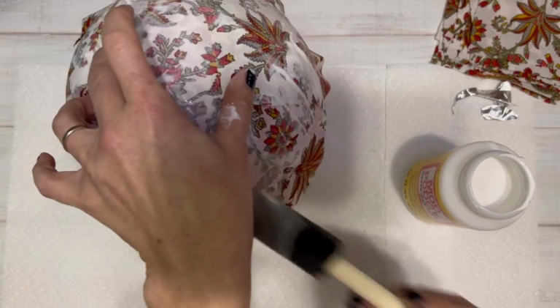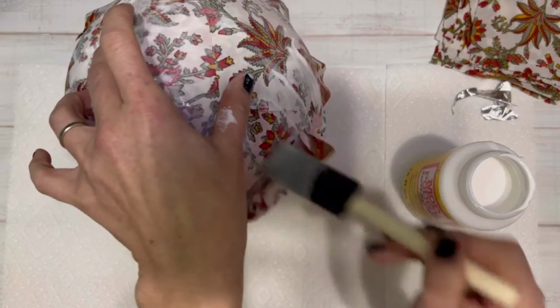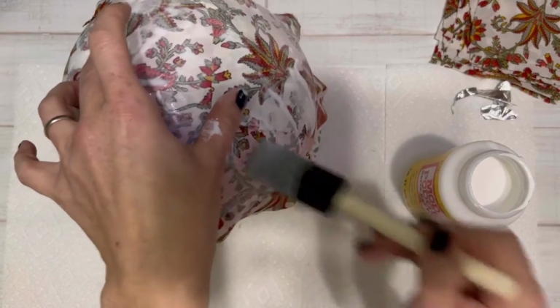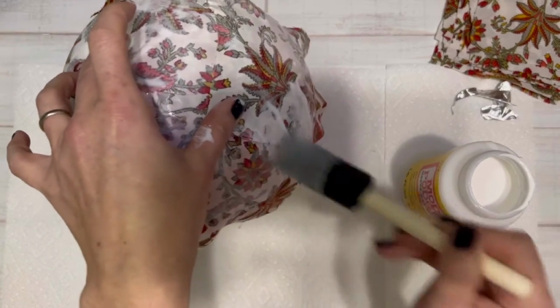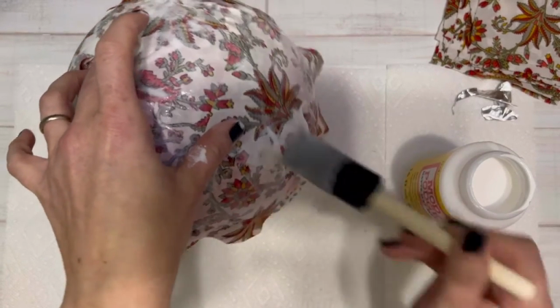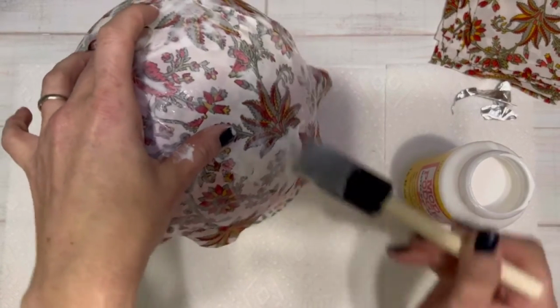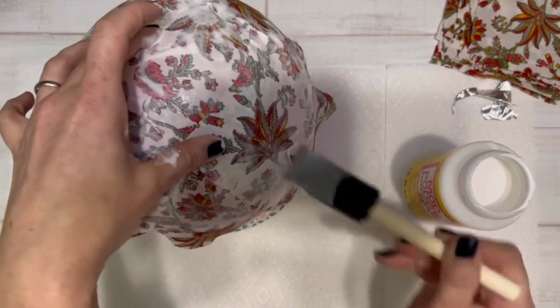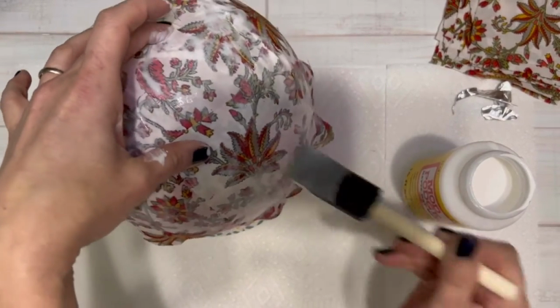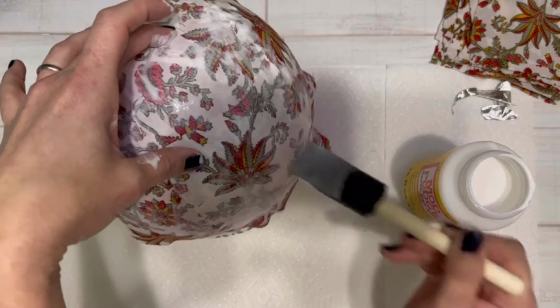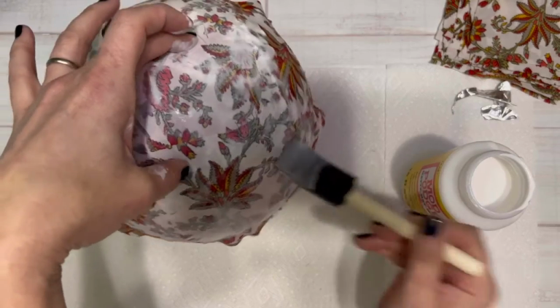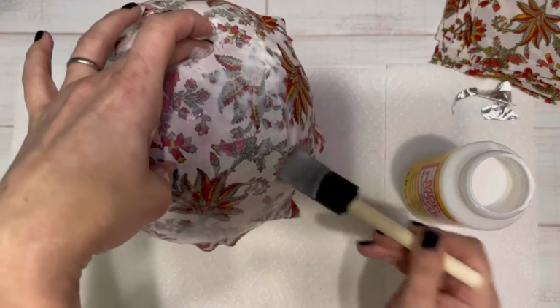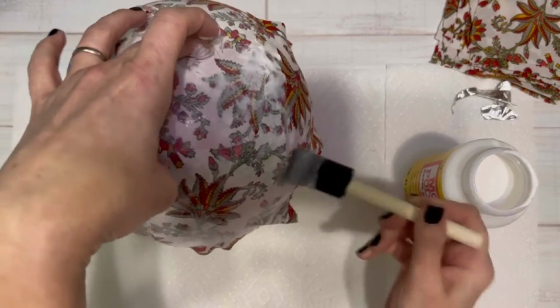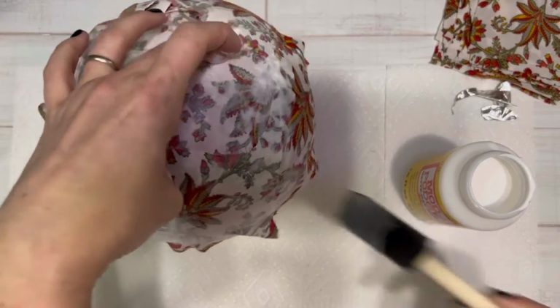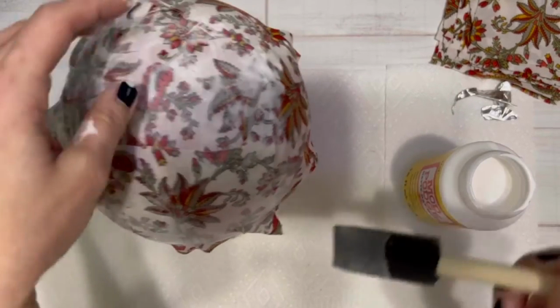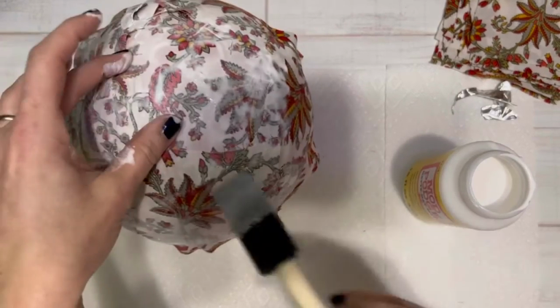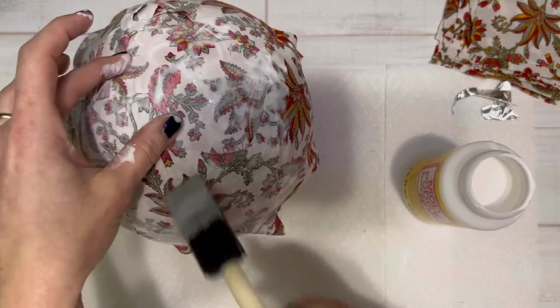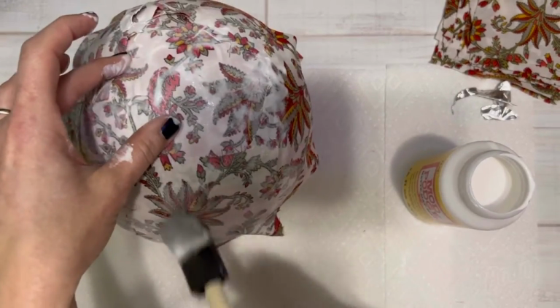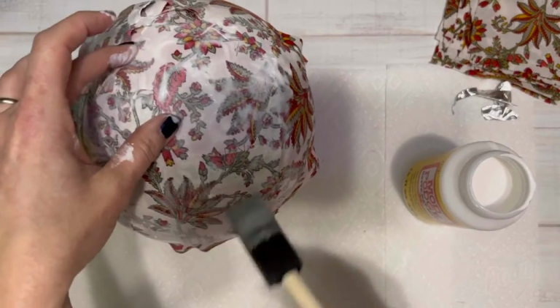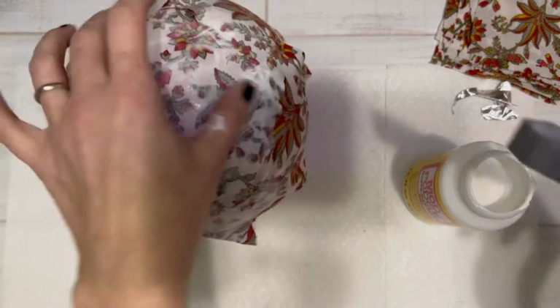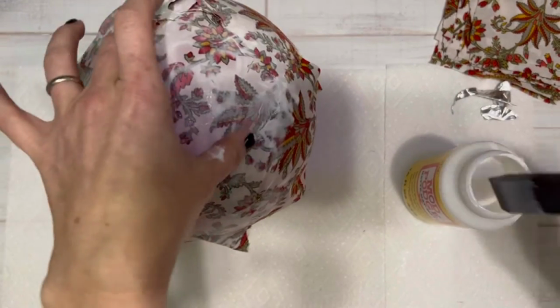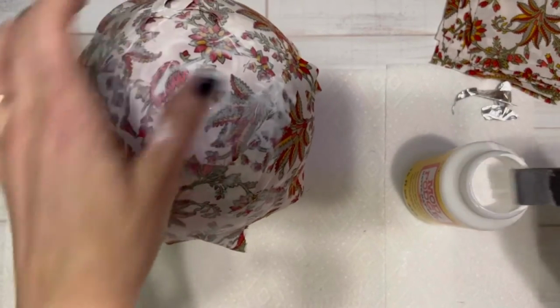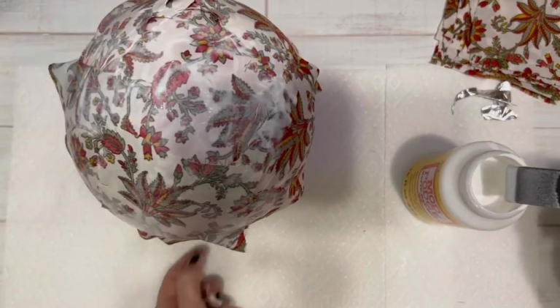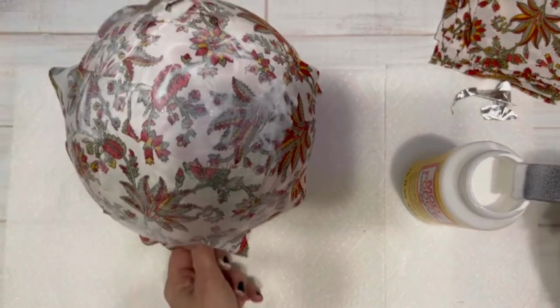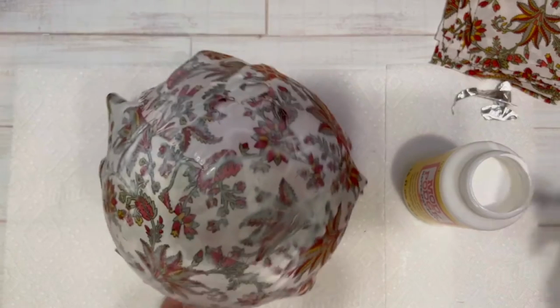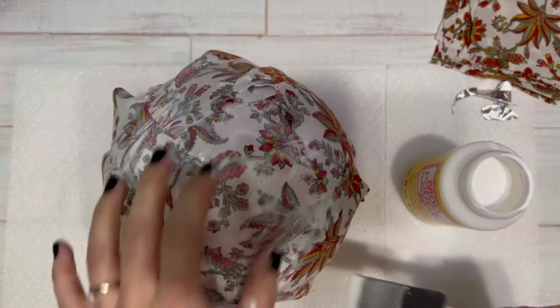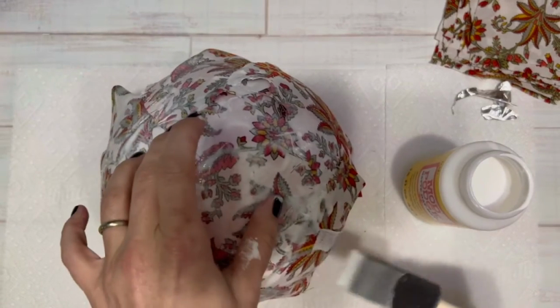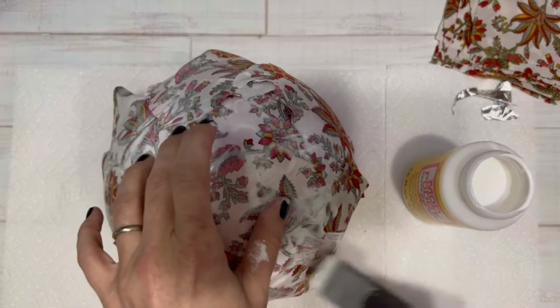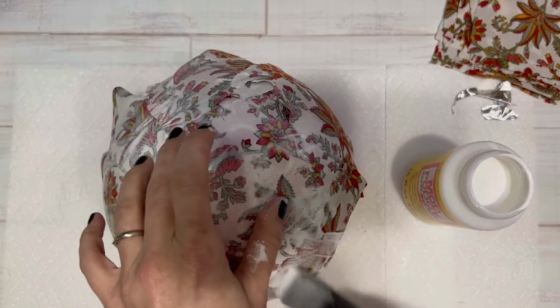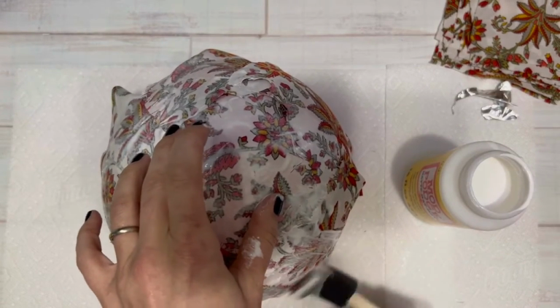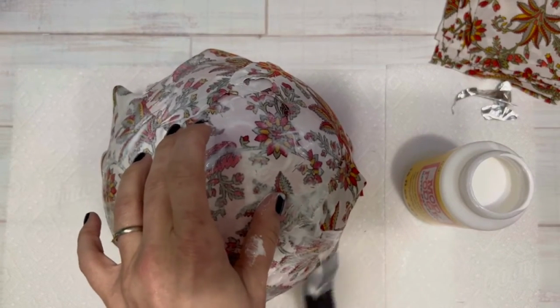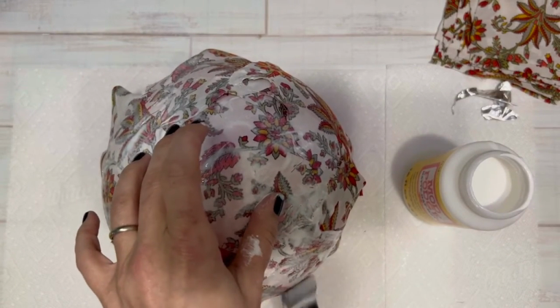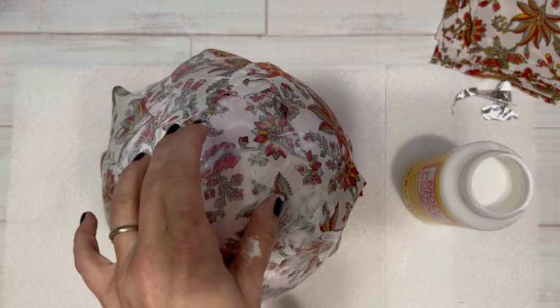If you want a shallow bowl, you really only need to do maybe the top quarter or third of your balloon. If you want a really deep bowl, then you can go farther down.